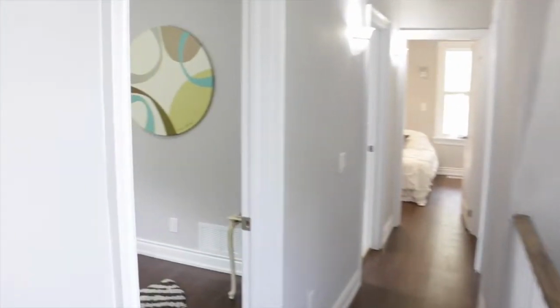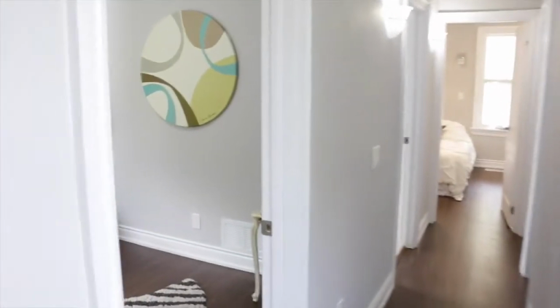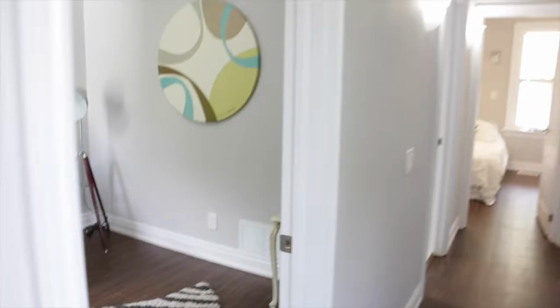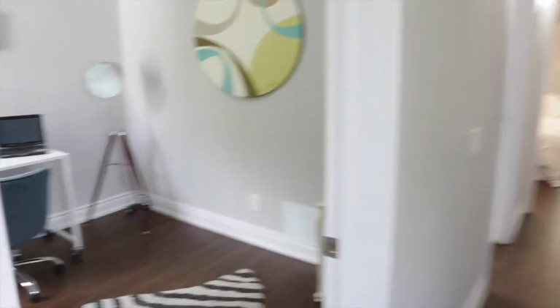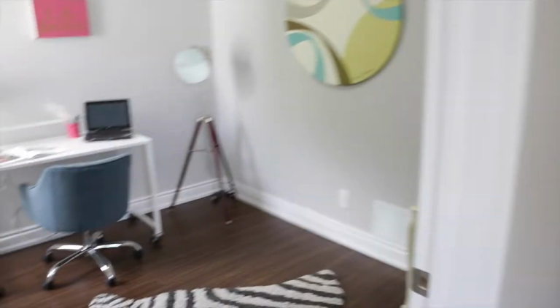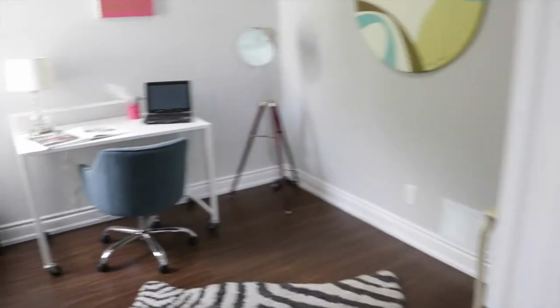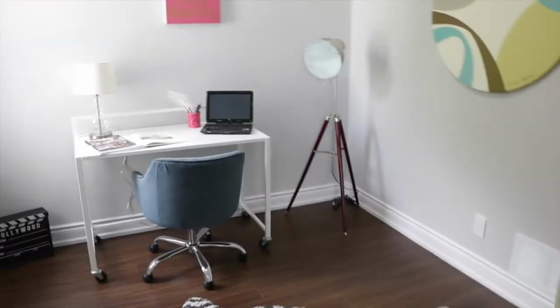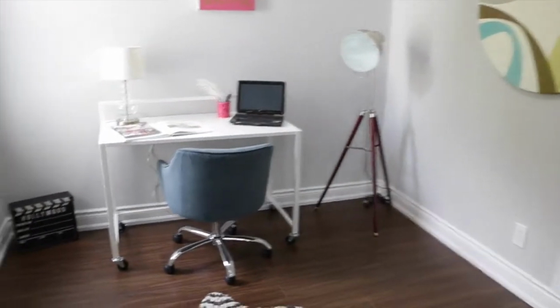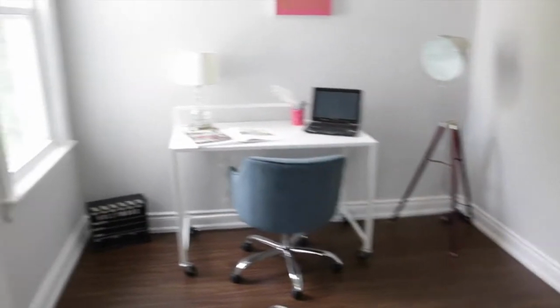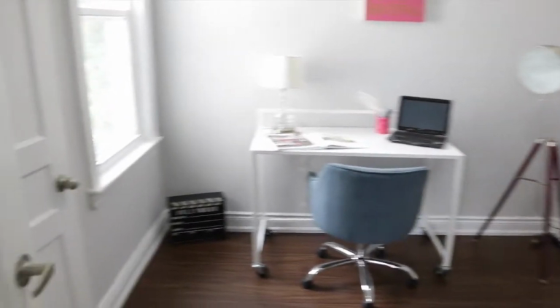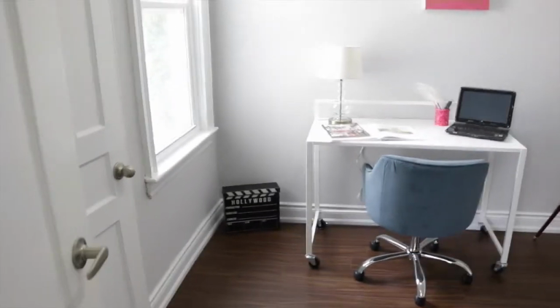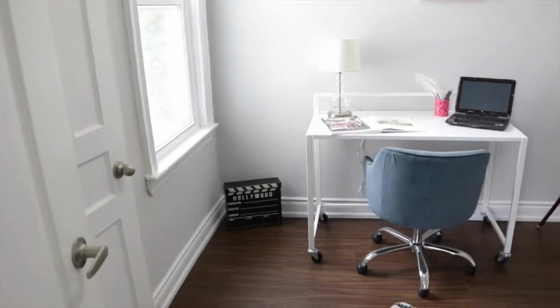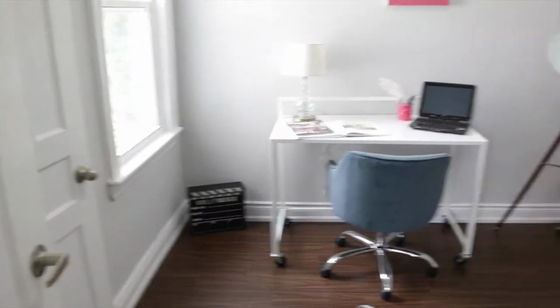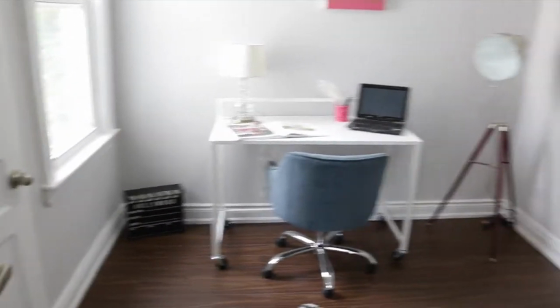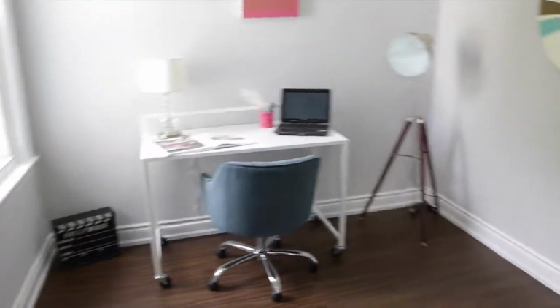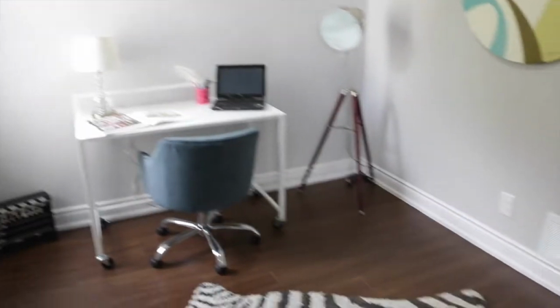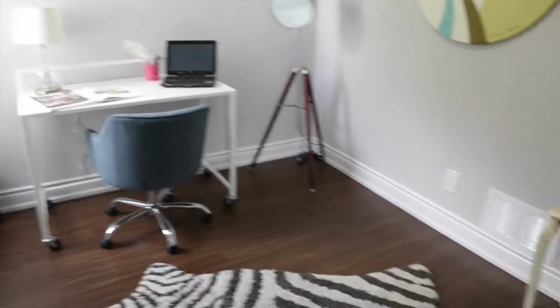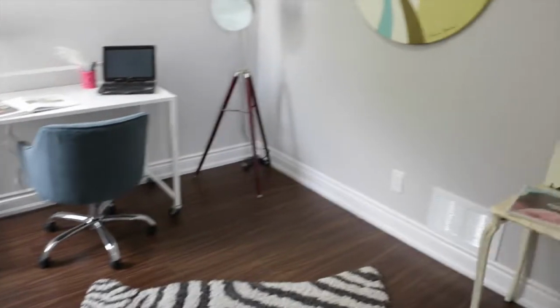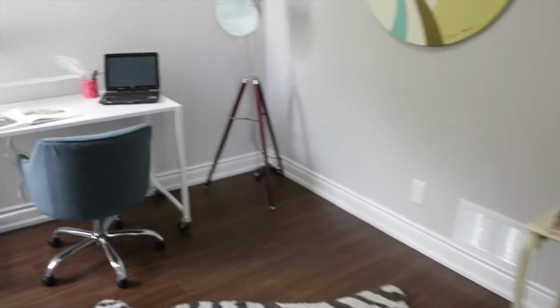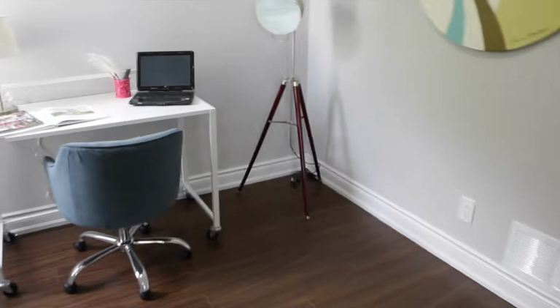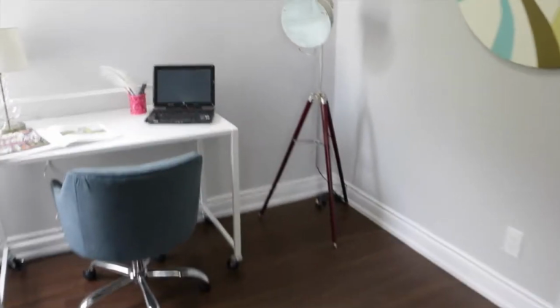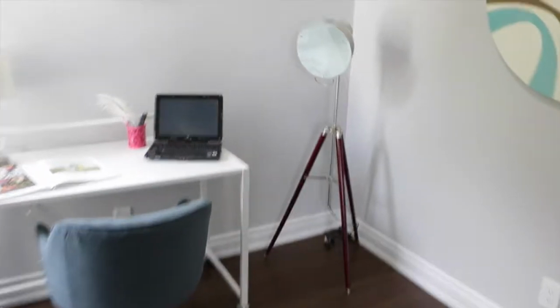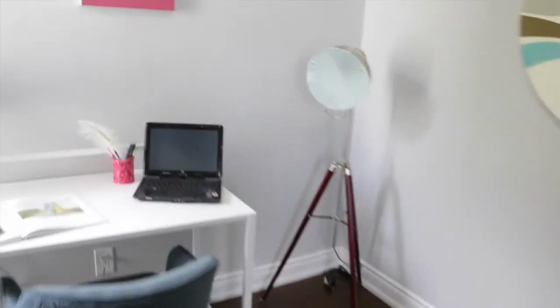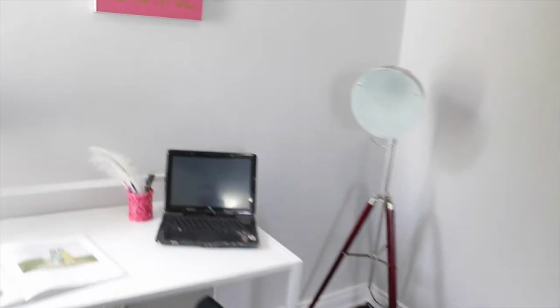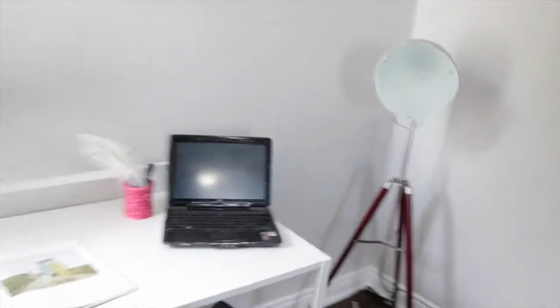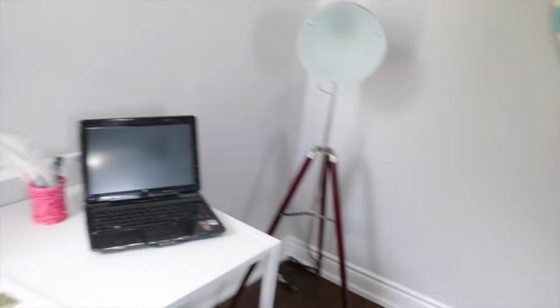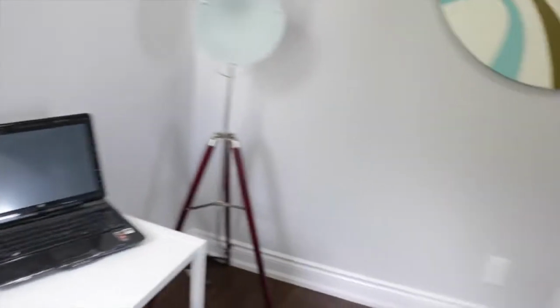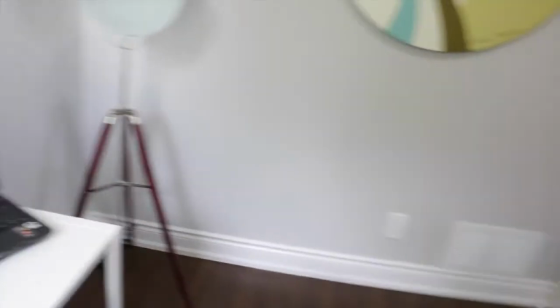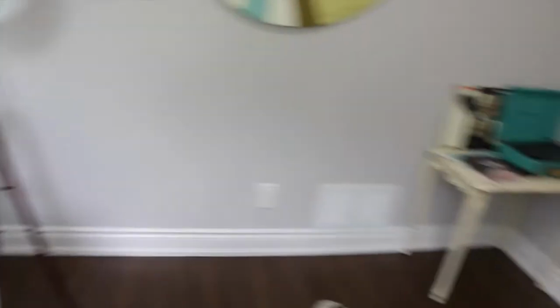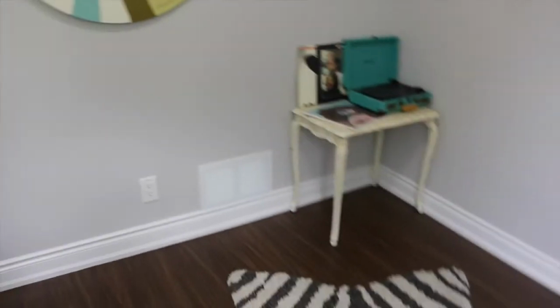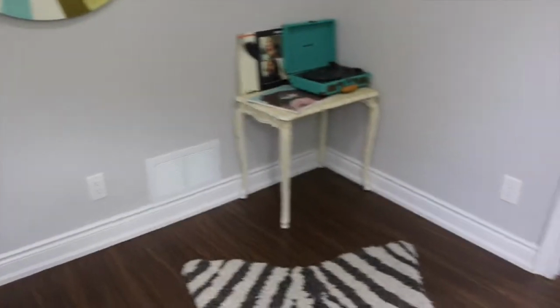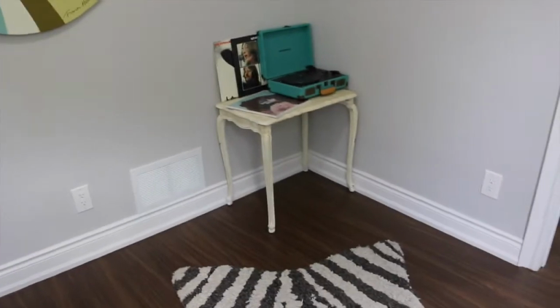And going to our second room — this is used right now as a little office space. I'll get in here and show you the staging. Really cool on the staging.